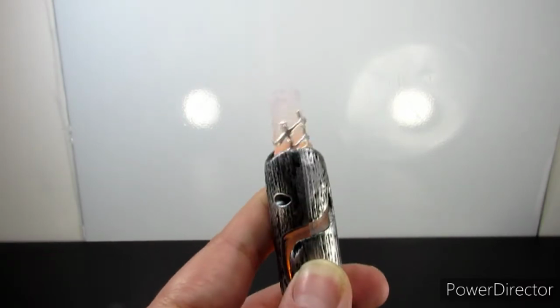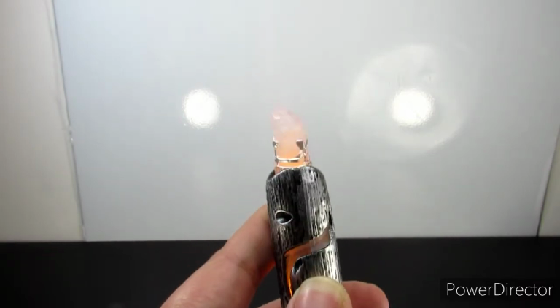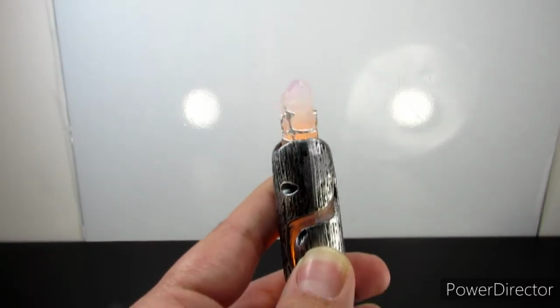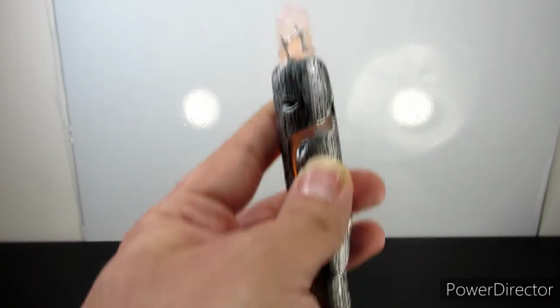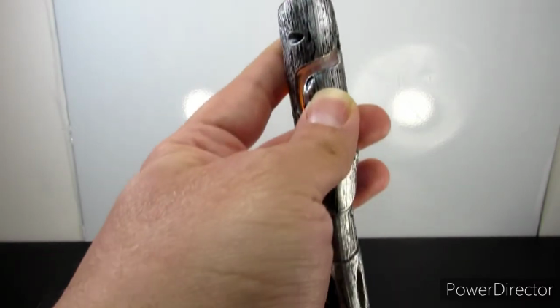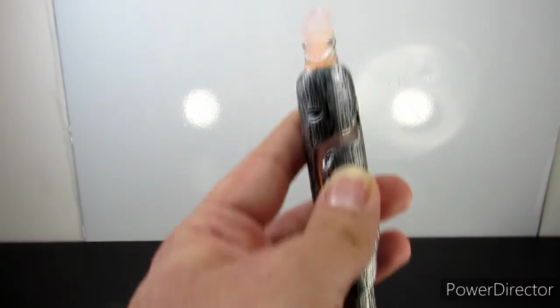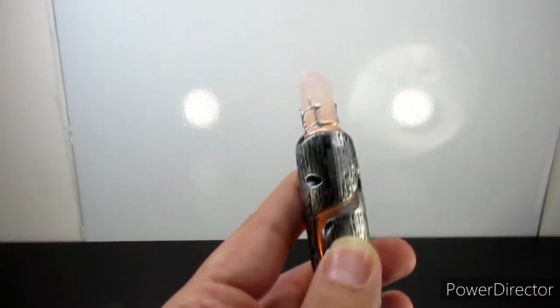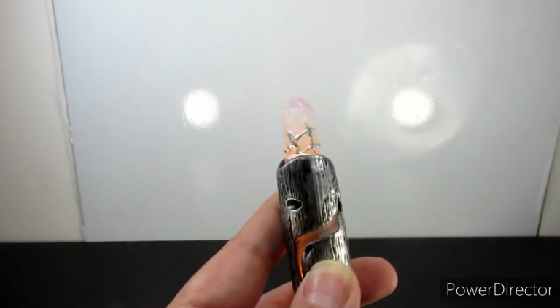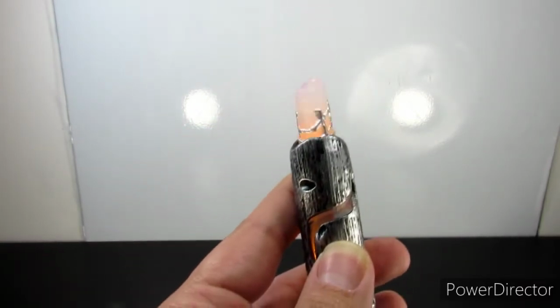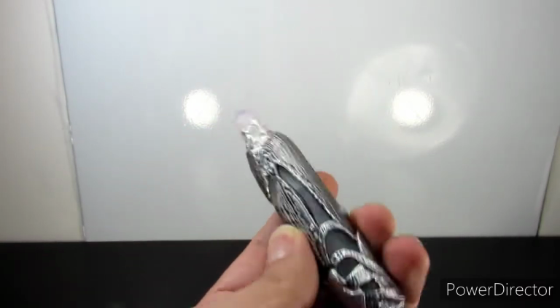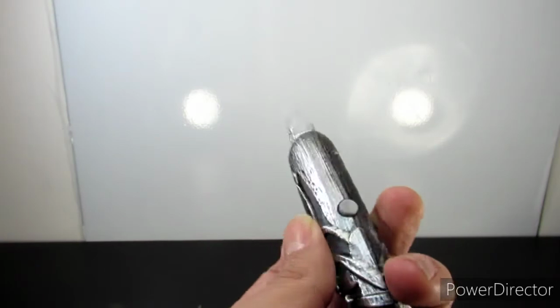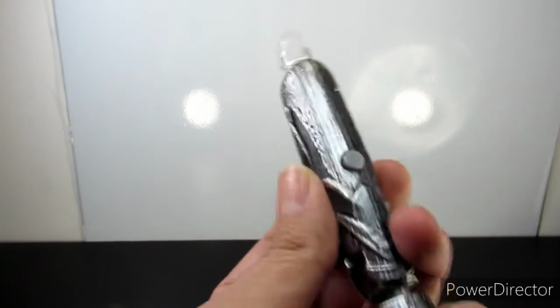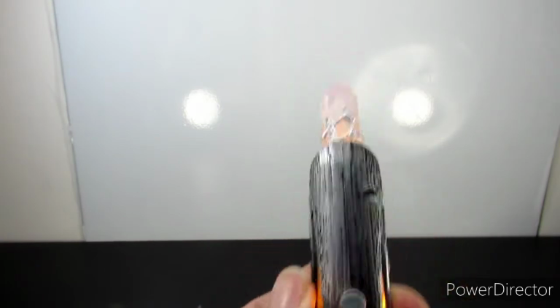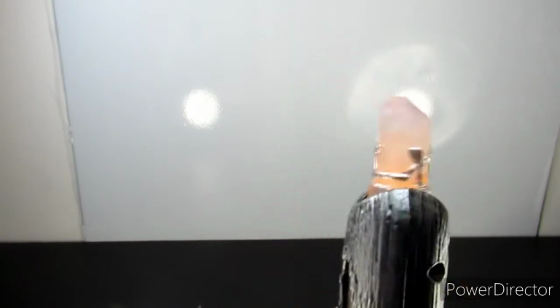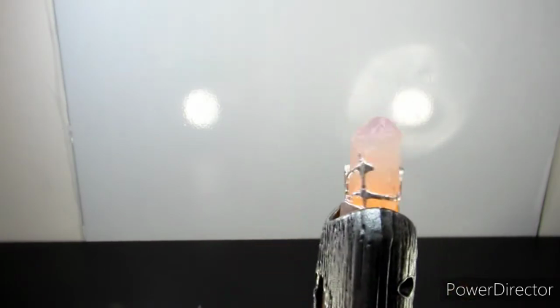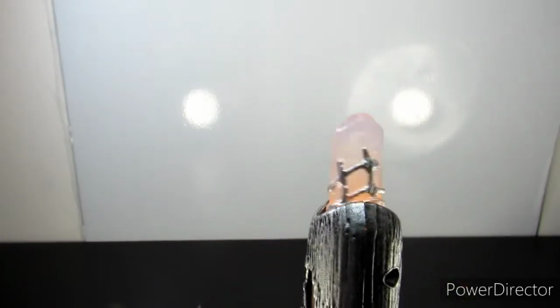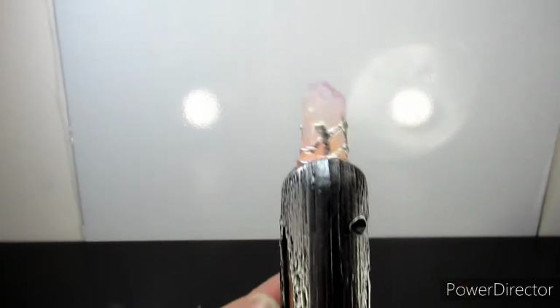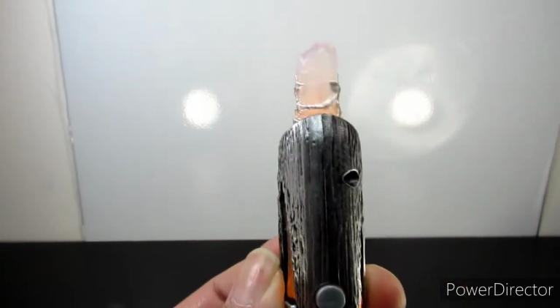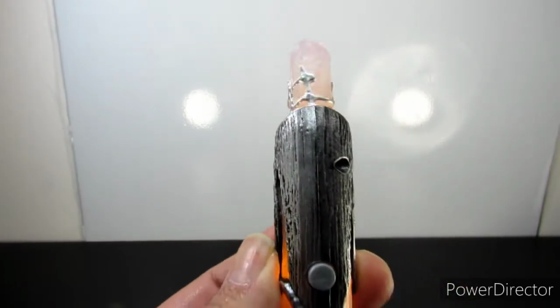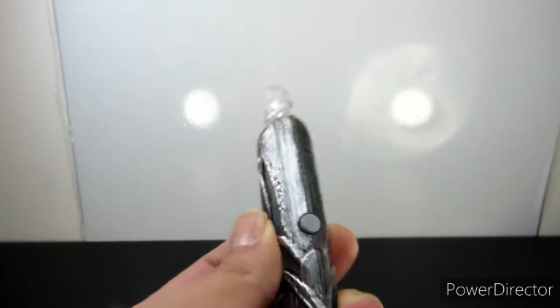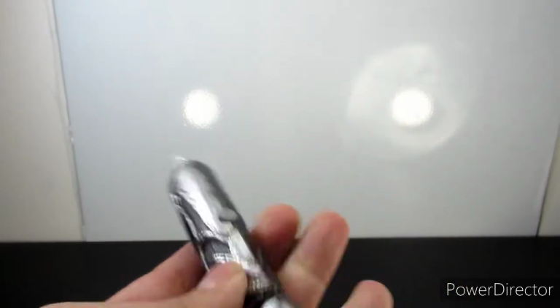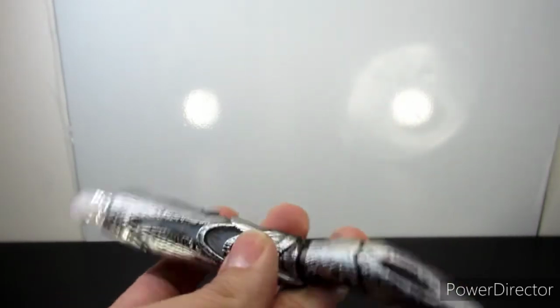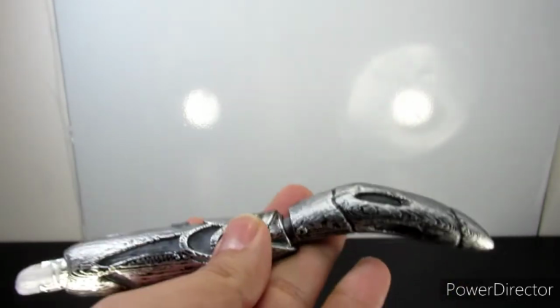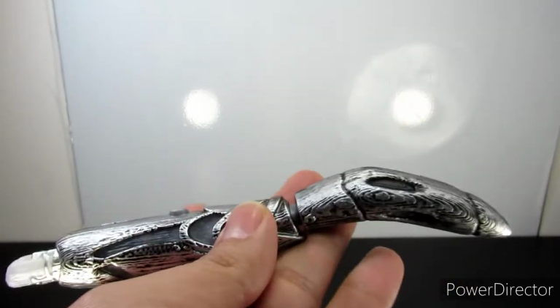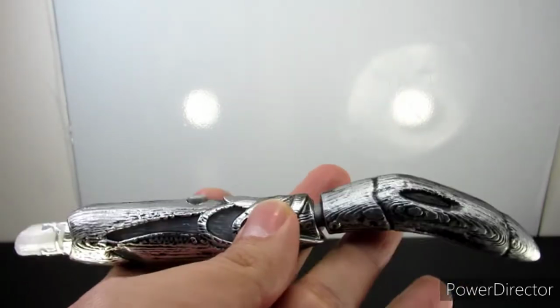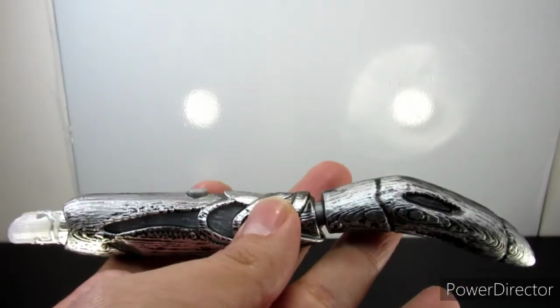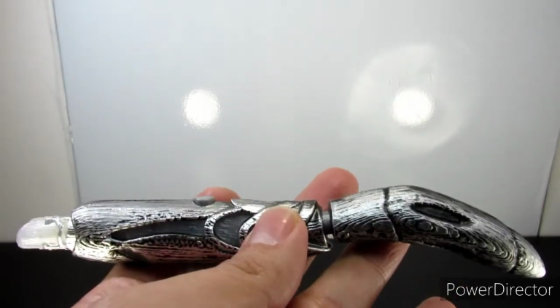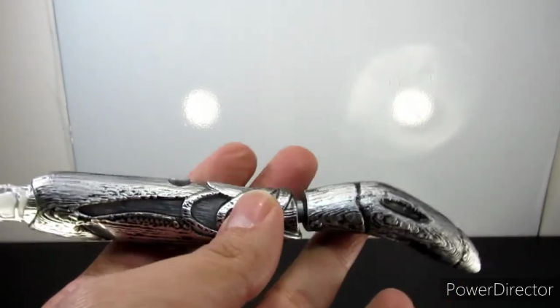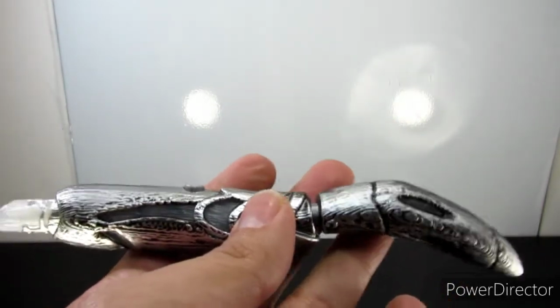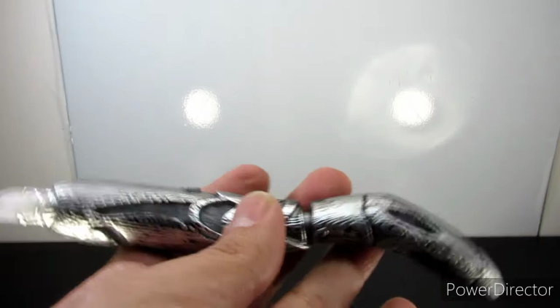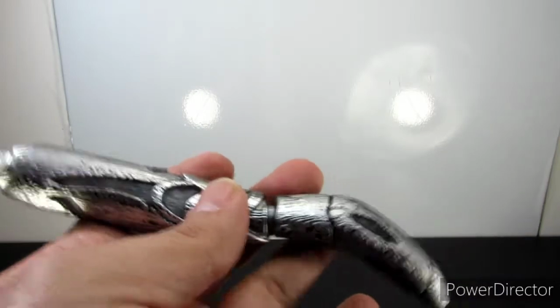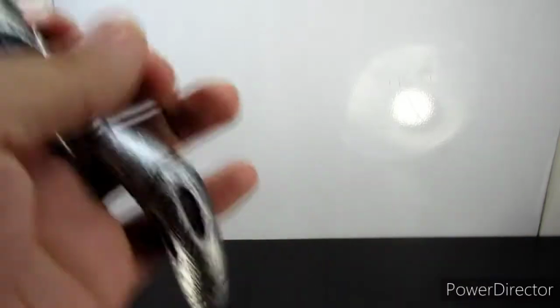That's really cool — there it is again. Now, if you guys want to see this in the dark, let me turn all the lights off and check this out.